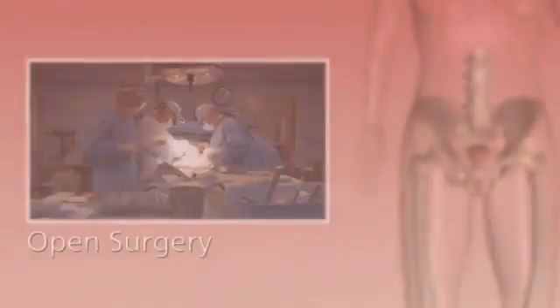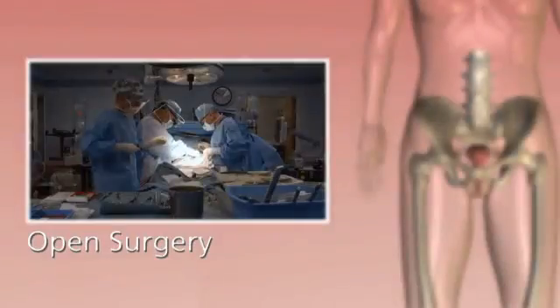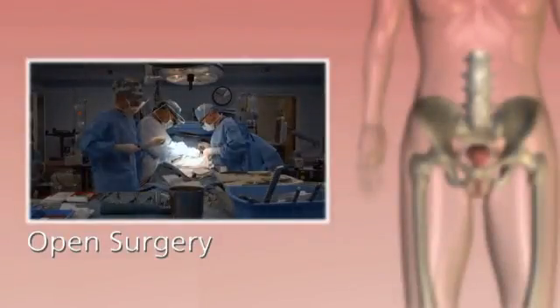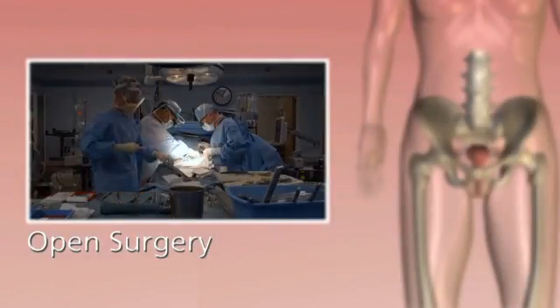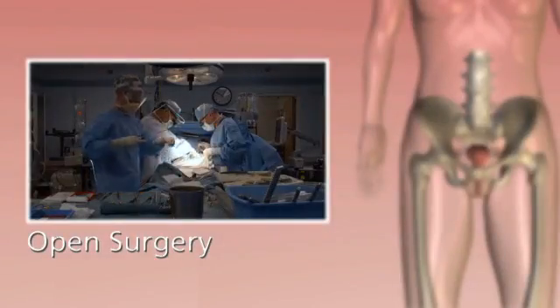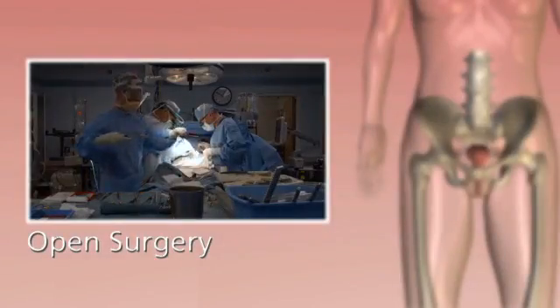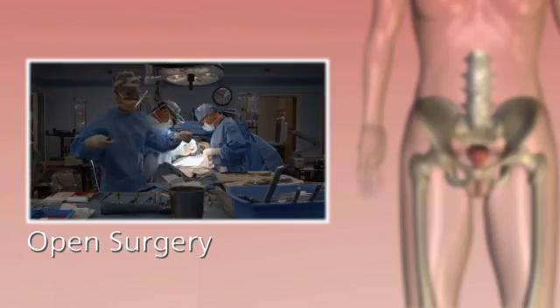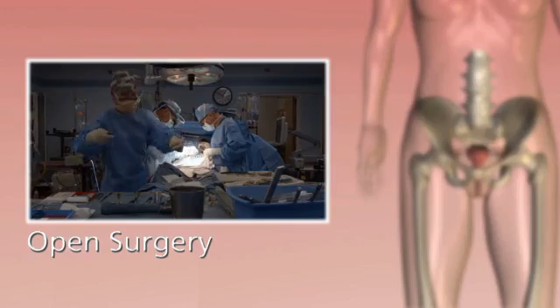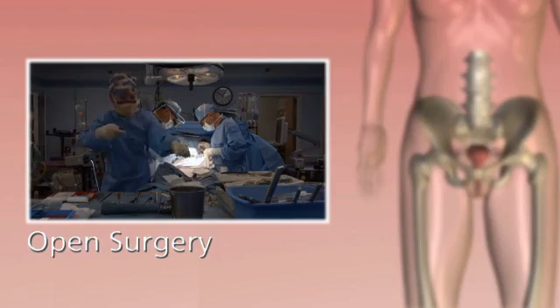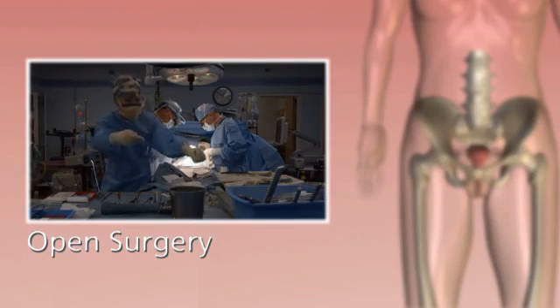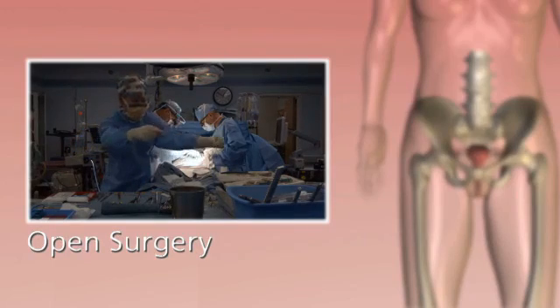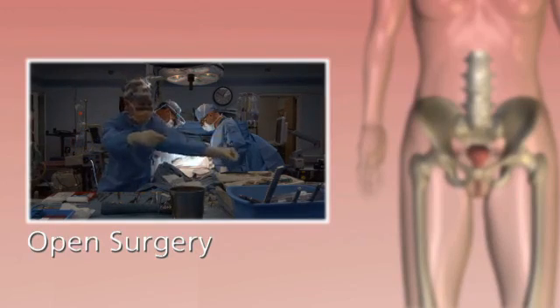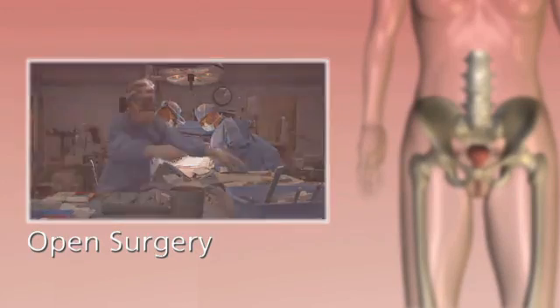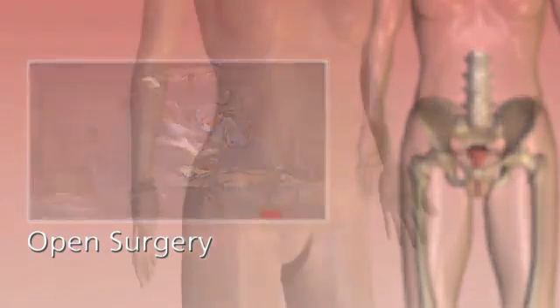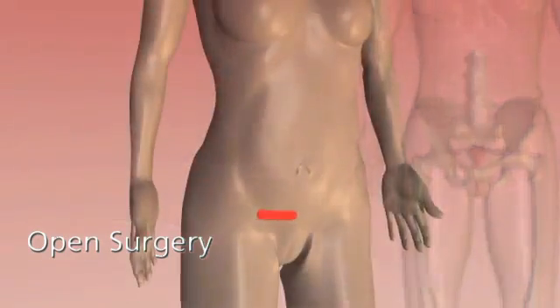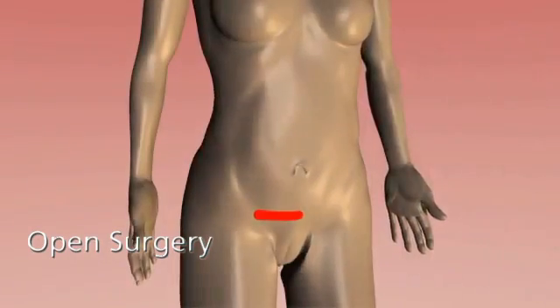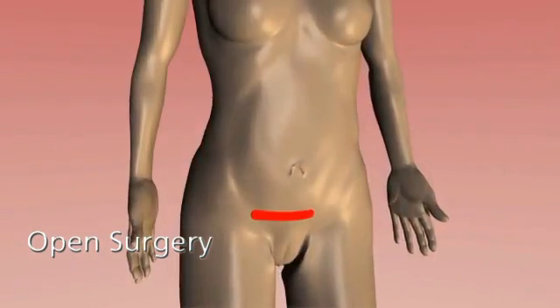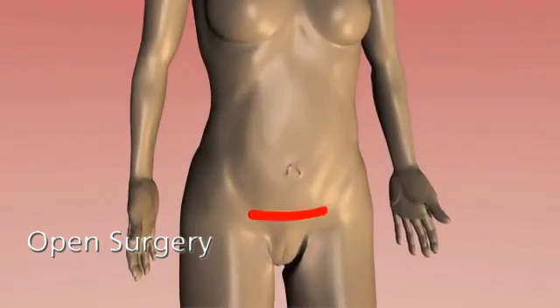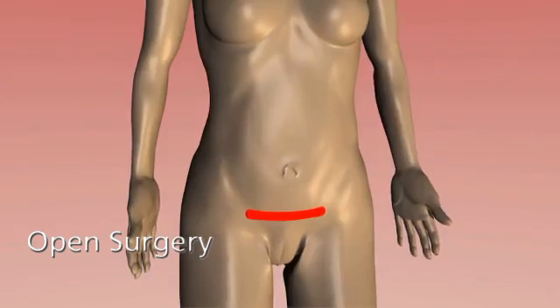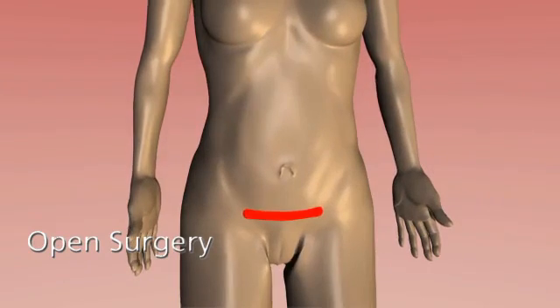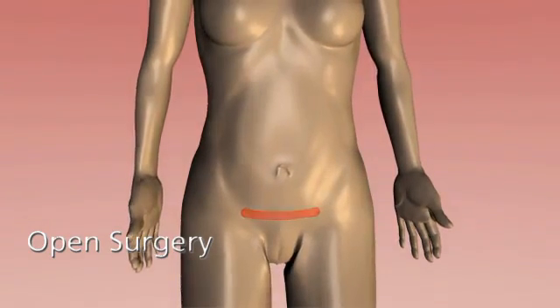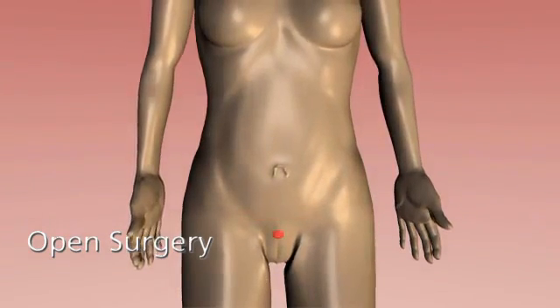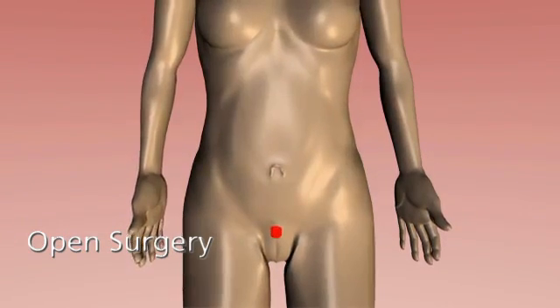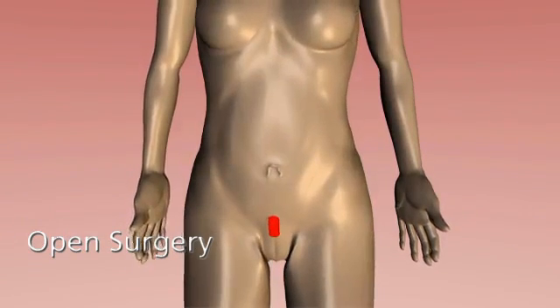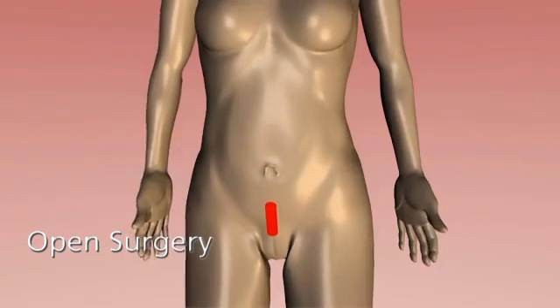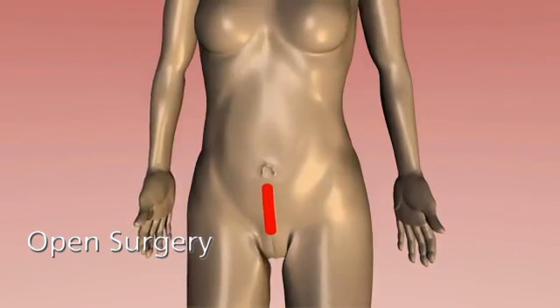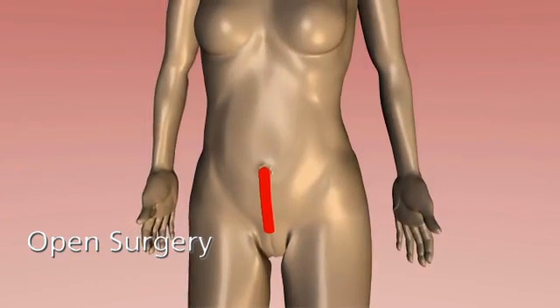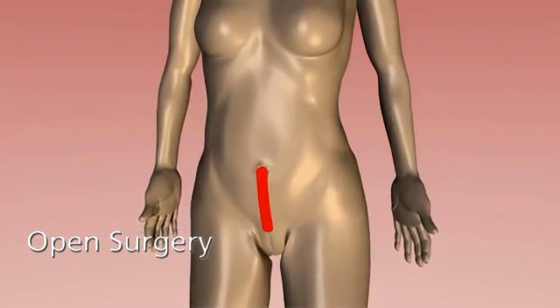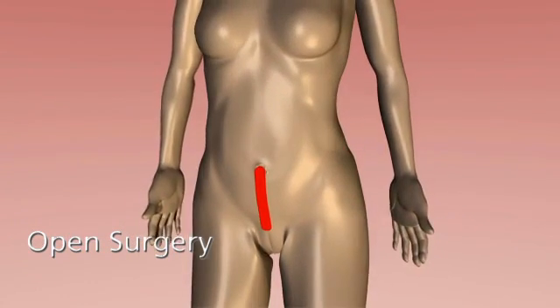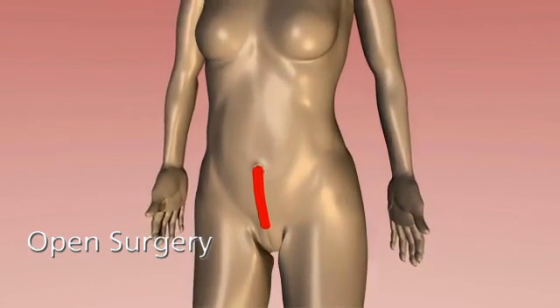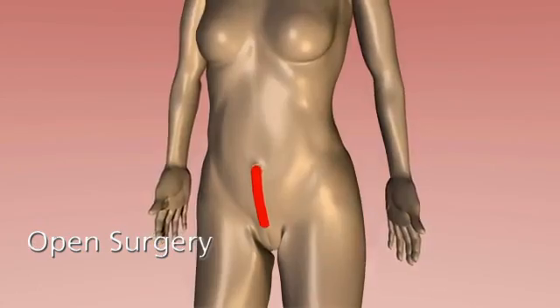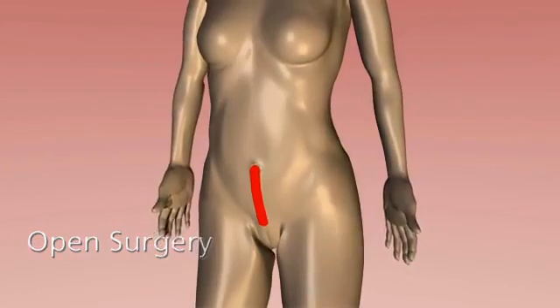Traditional open surgery is commonly used for most gynecologic procedures. Surgeons have to make a long incision, often 6 to 12 inches, to access the pelvic area. Recovery can take up to six weeks.